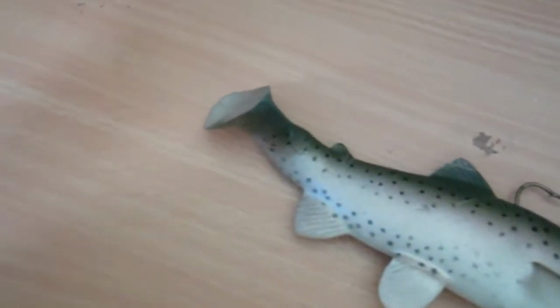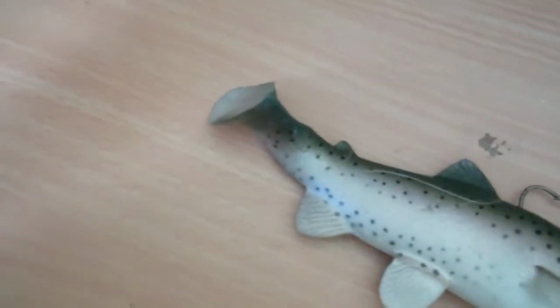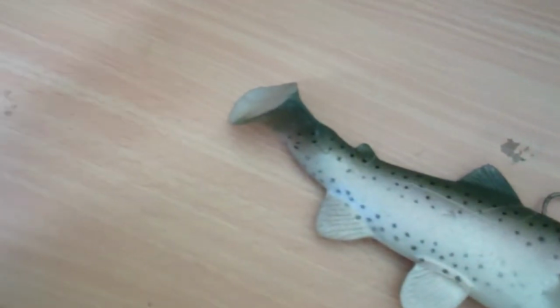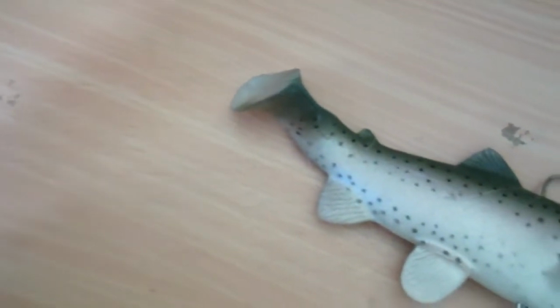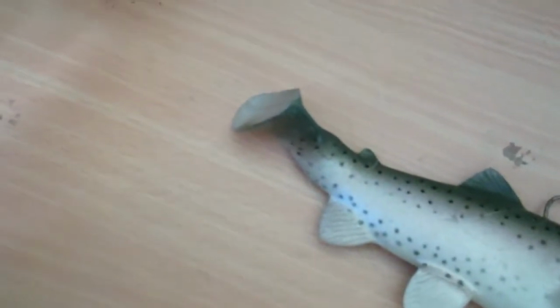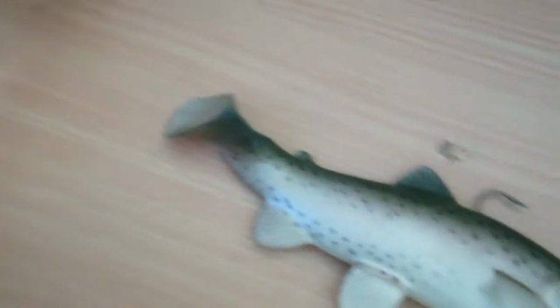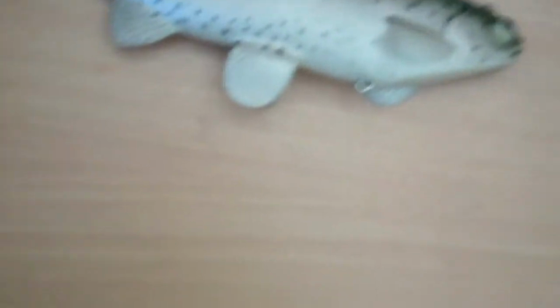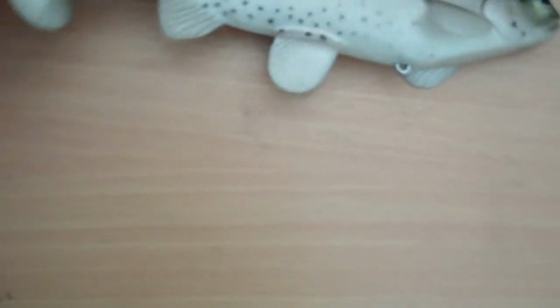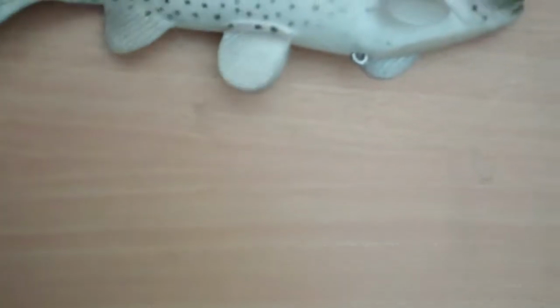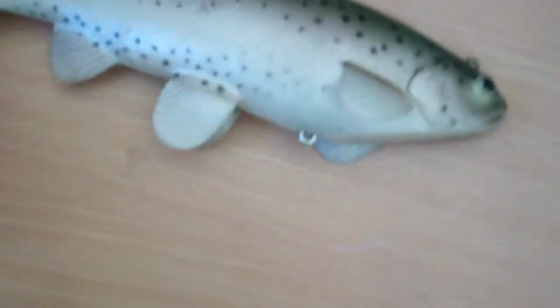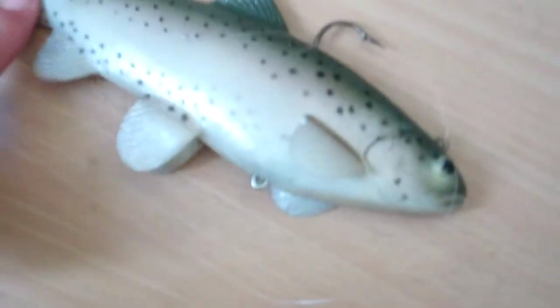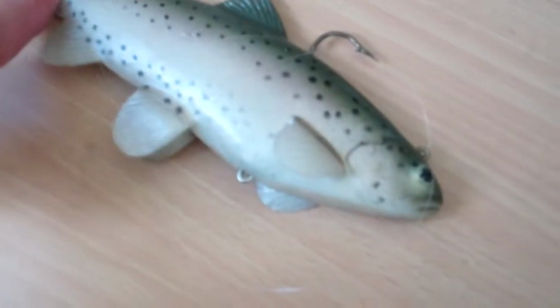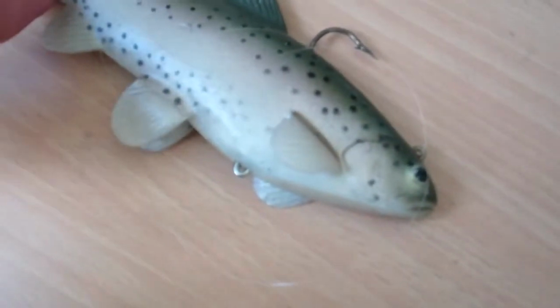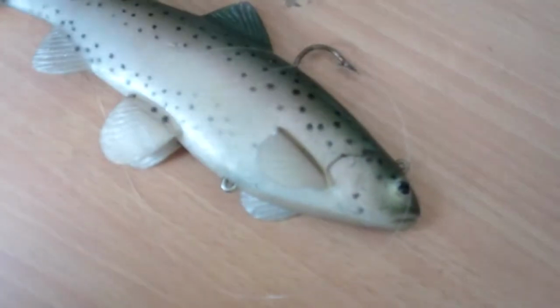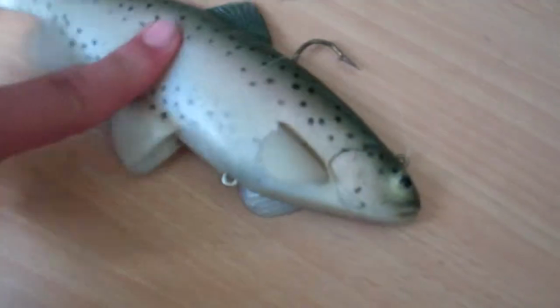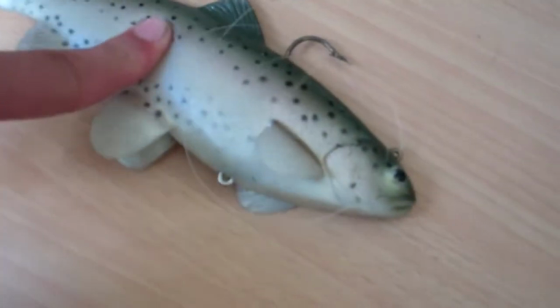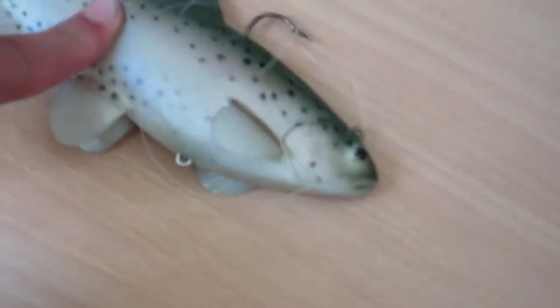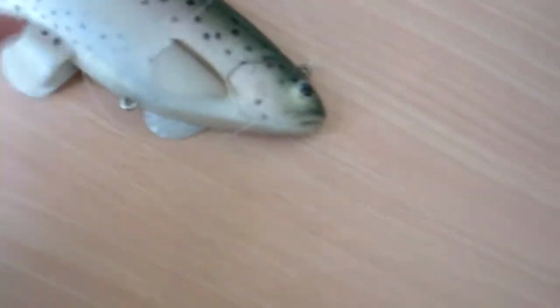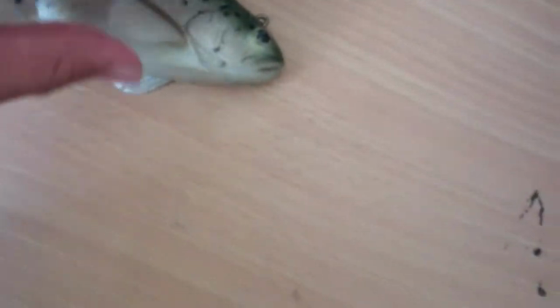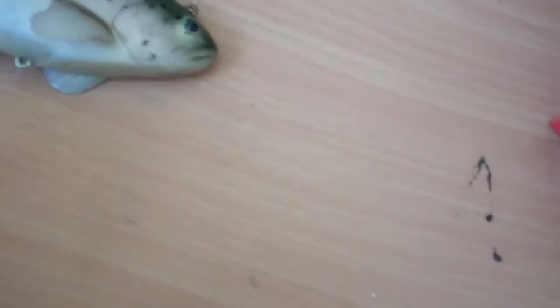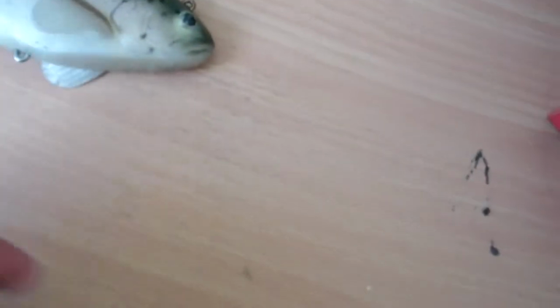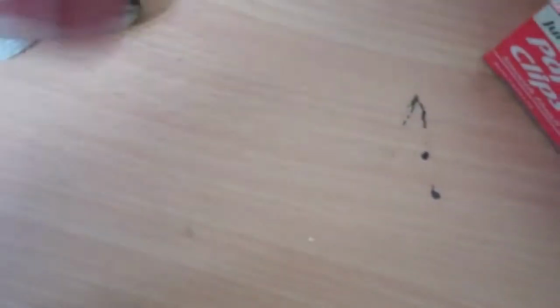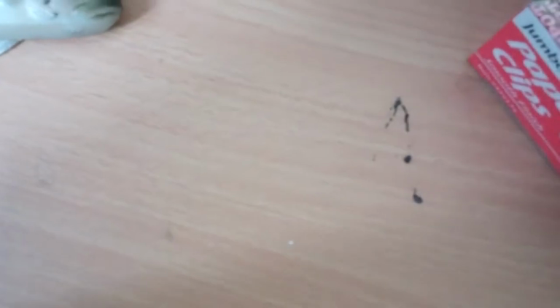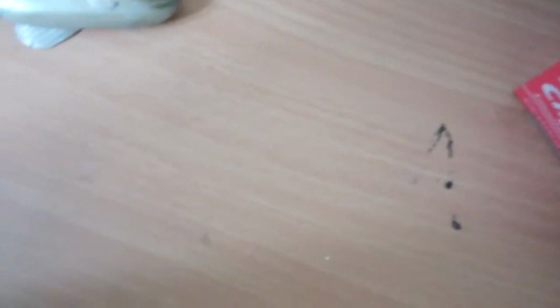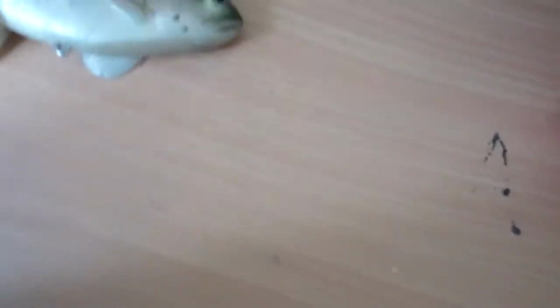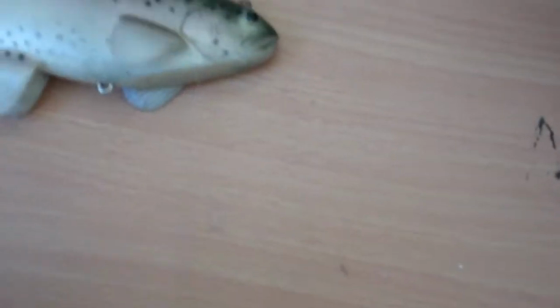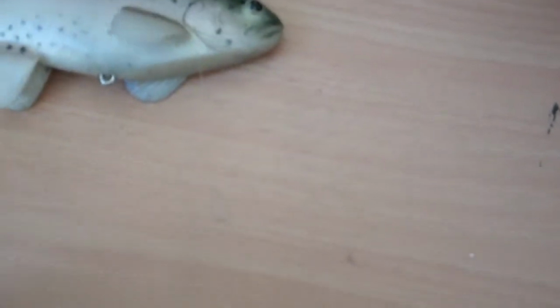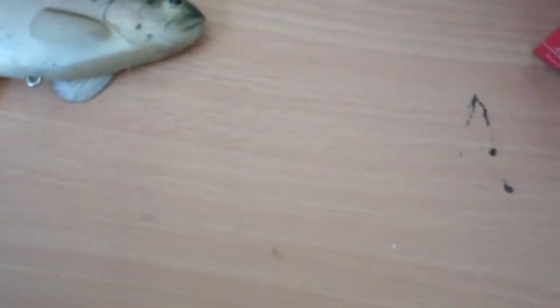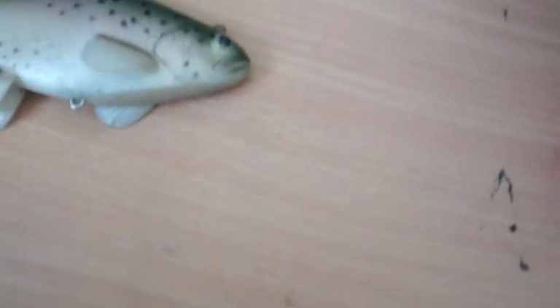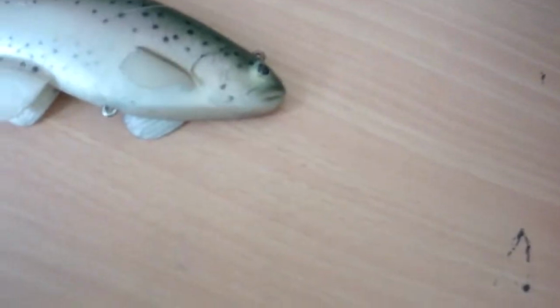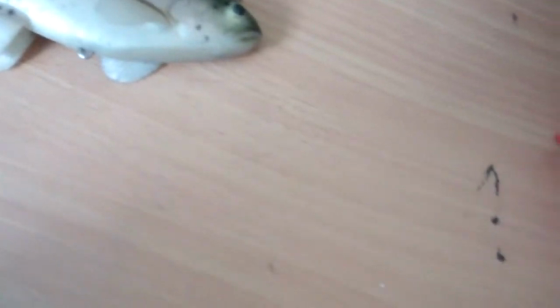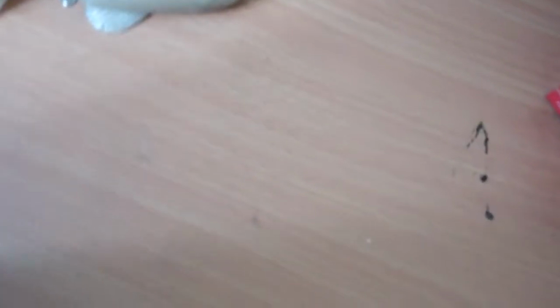I use 6lb lines at Cass Steak Lake. I've never tried this lure at the California Aqueduct, but at the California Aqueduct we use 20lb lines and above.